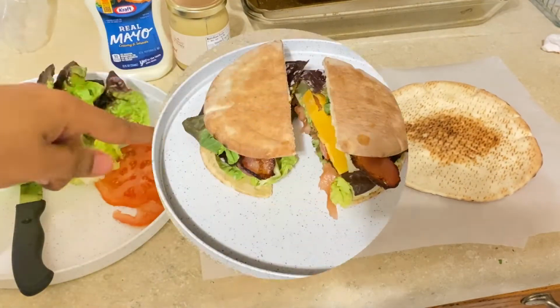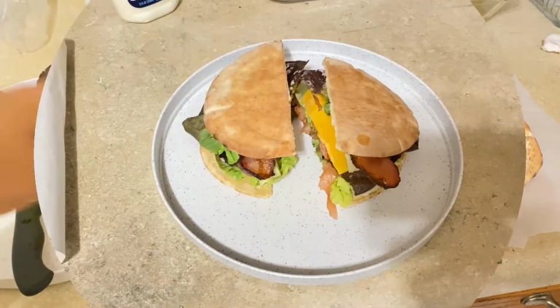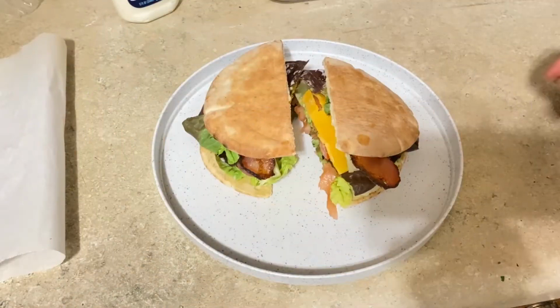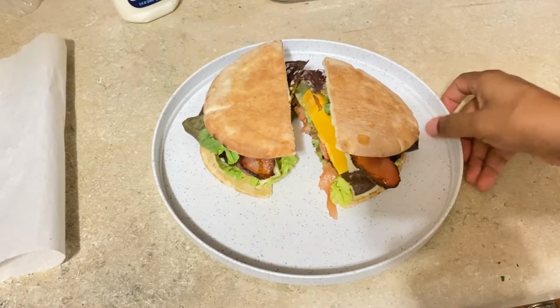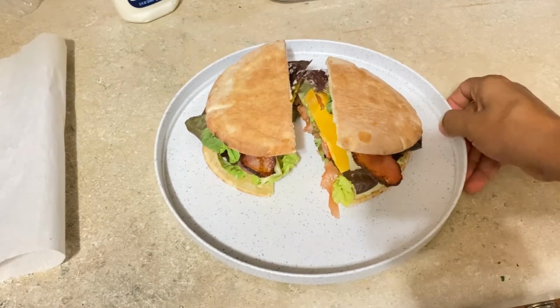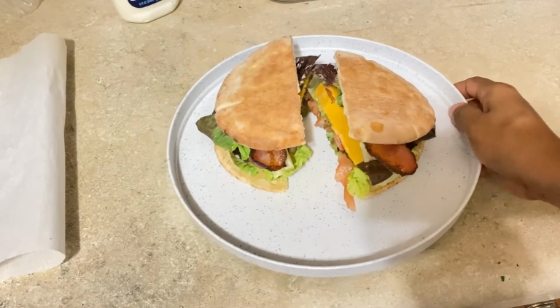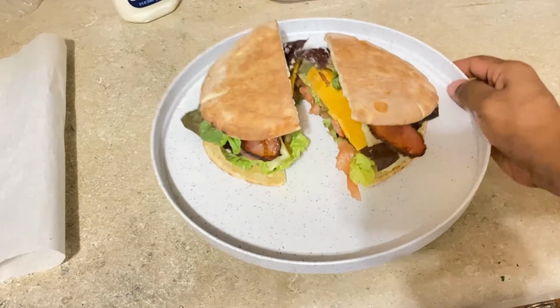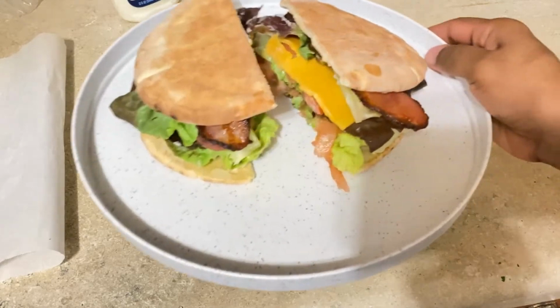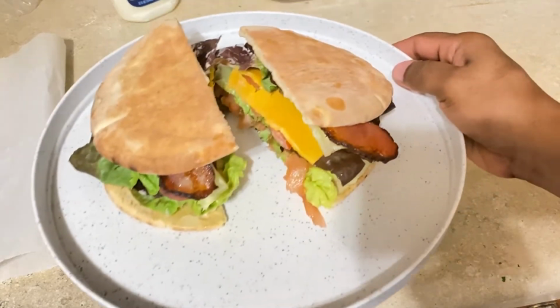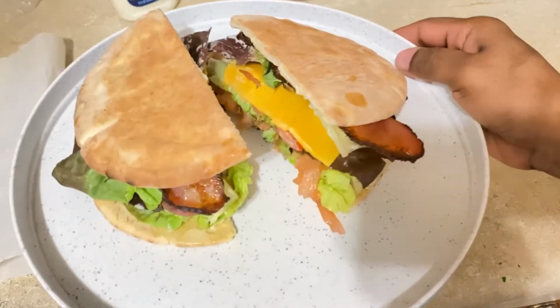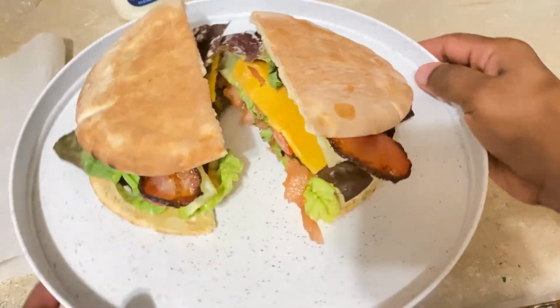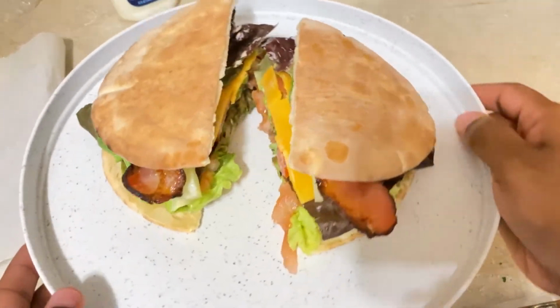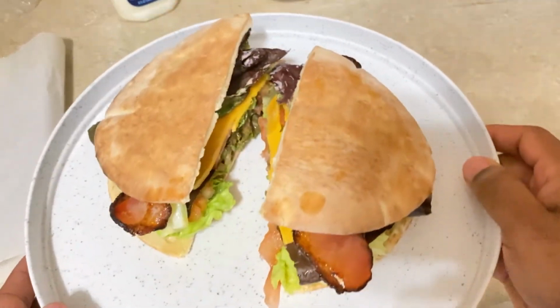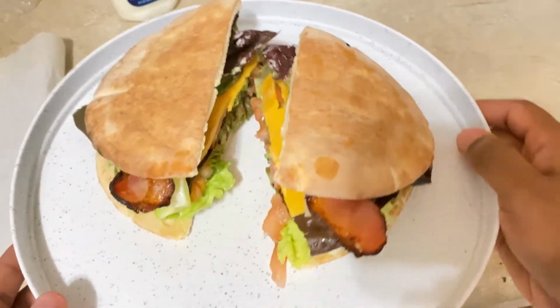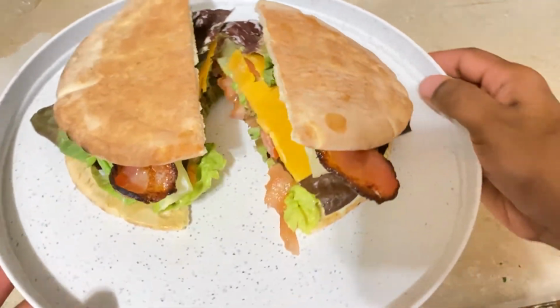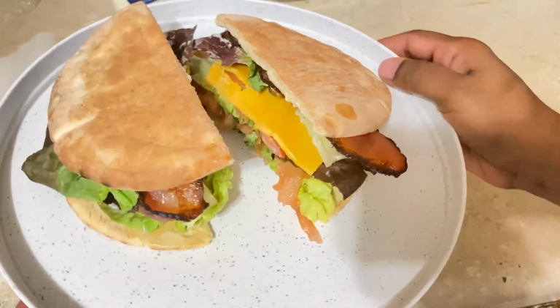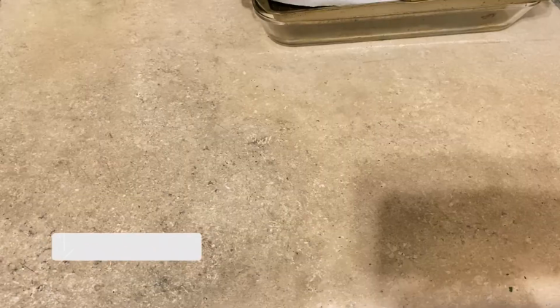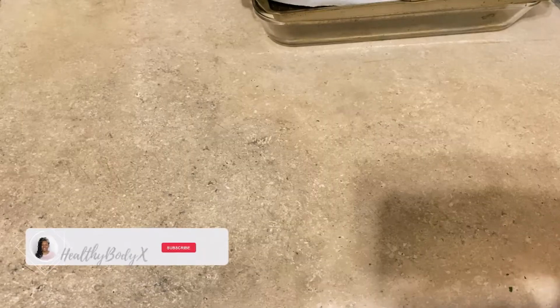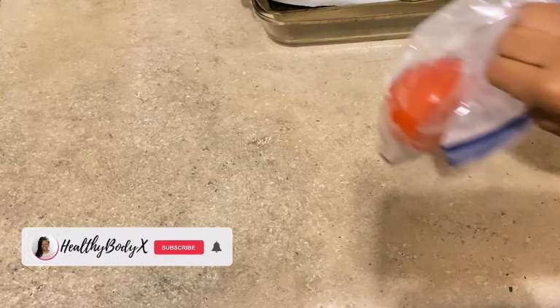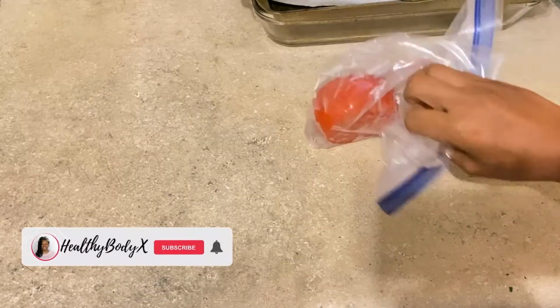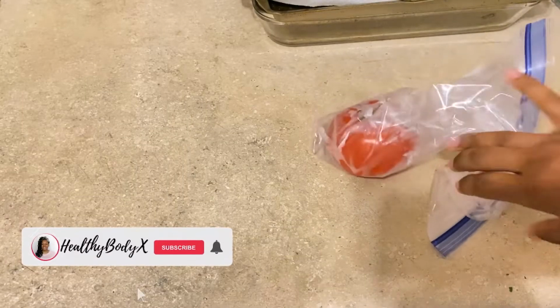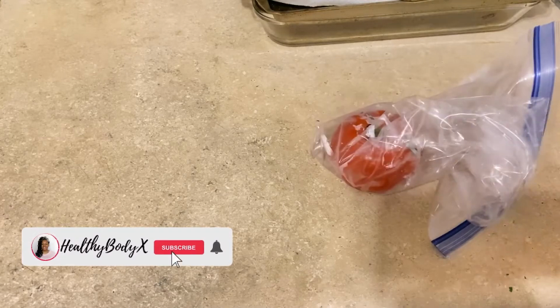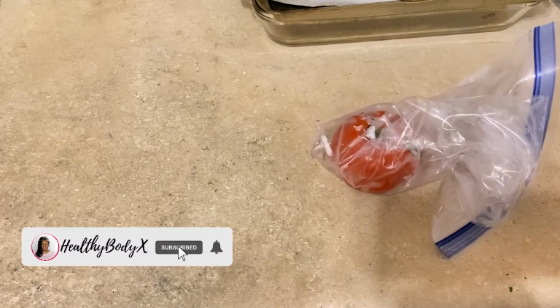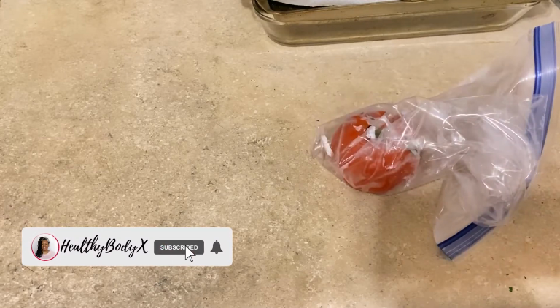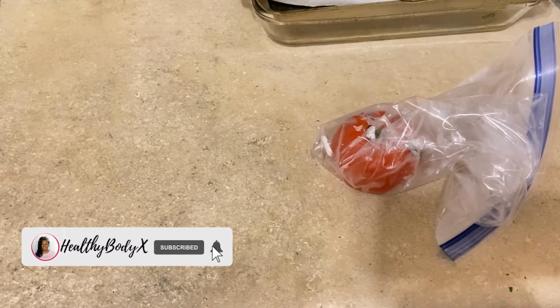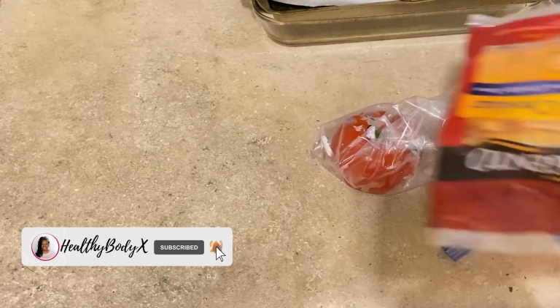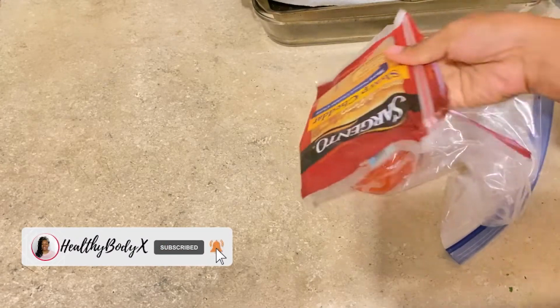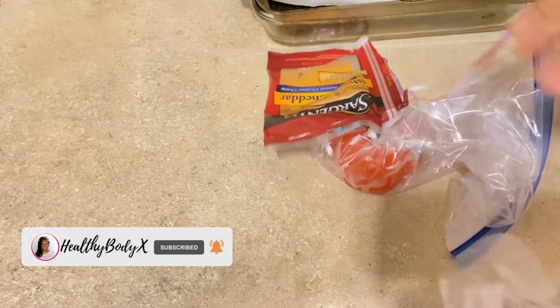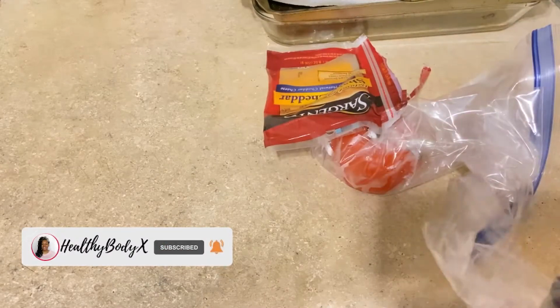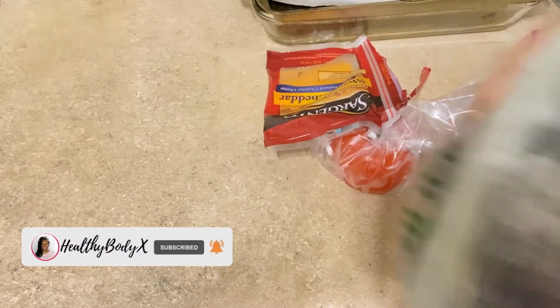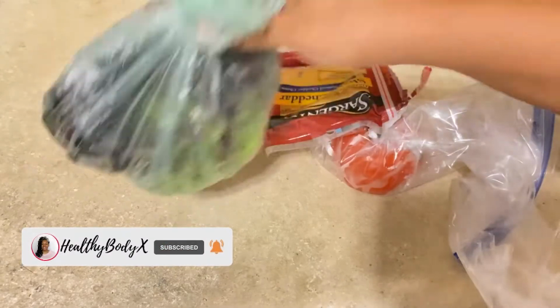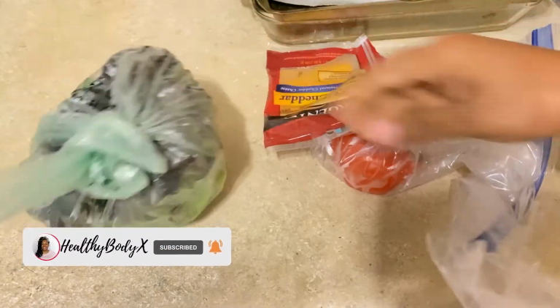Hello everyone, welcome back to my channel! Today we're going to make one of my quick BLT sandwiches. Let's get started. First you're going to need all your ingredients — I have tomato, cheese, lettuce,